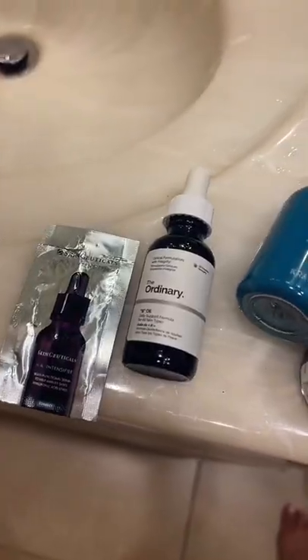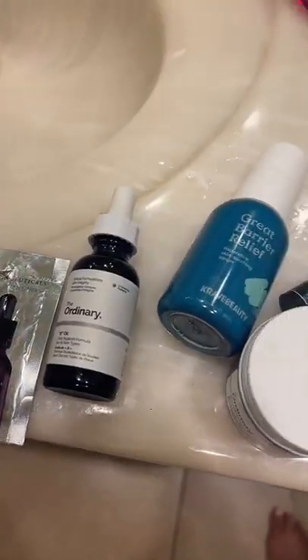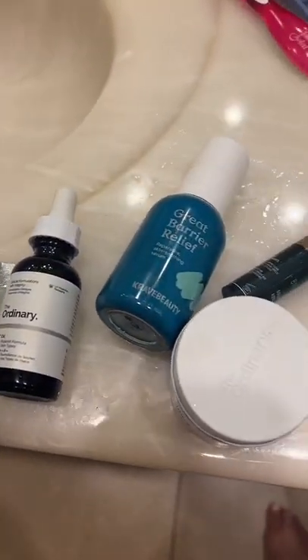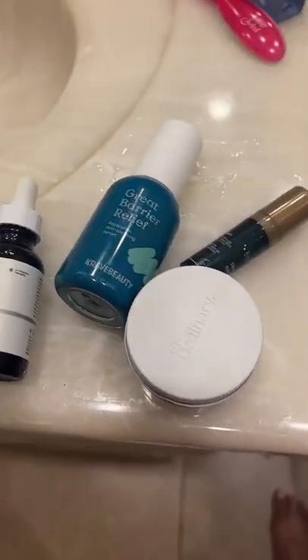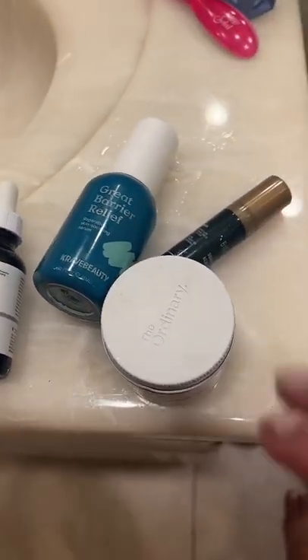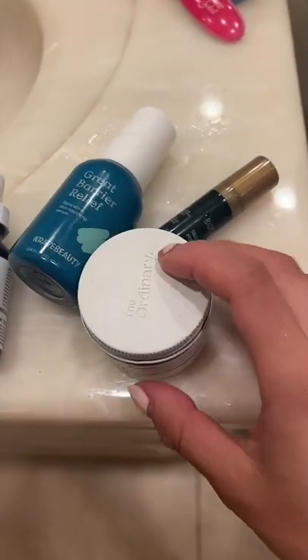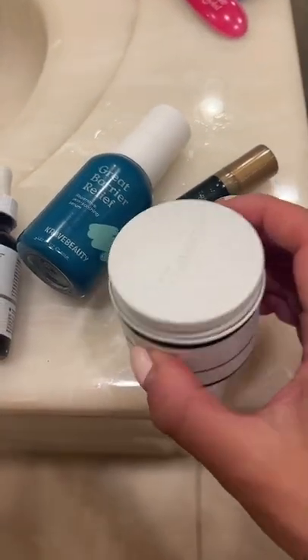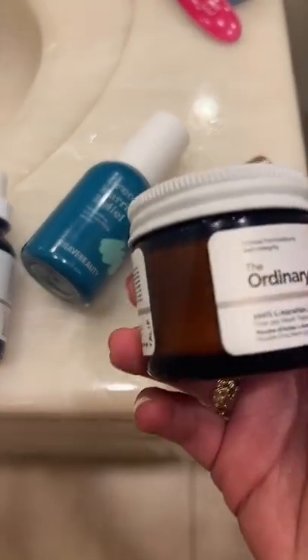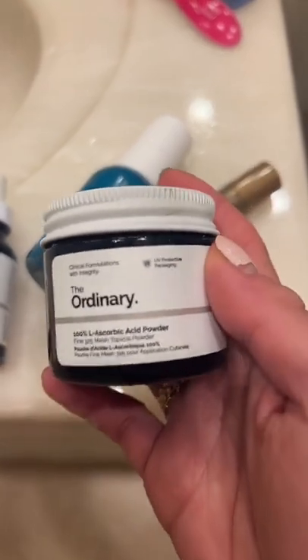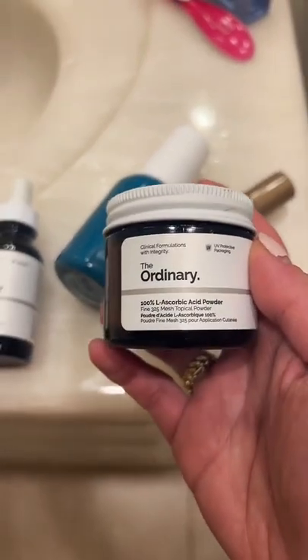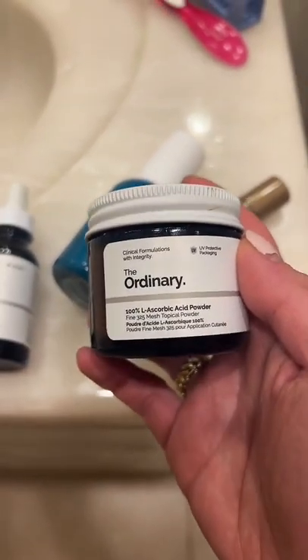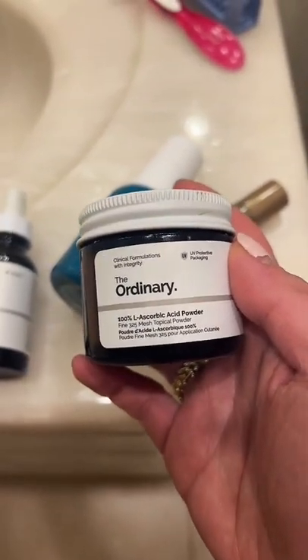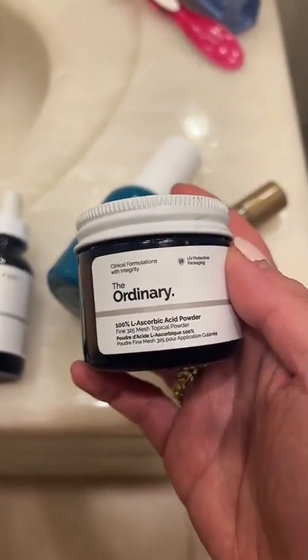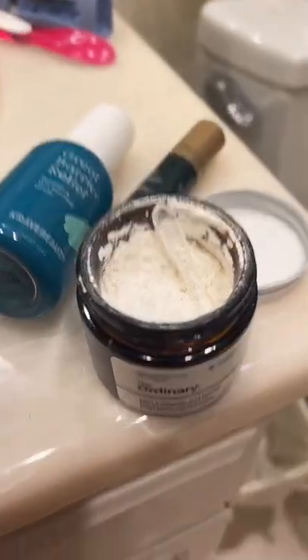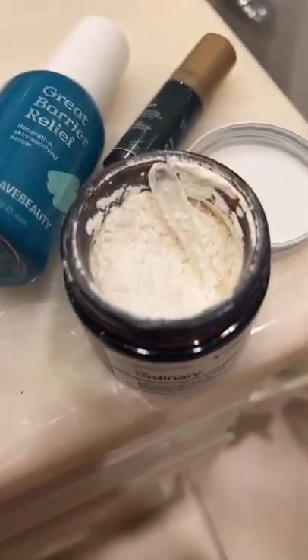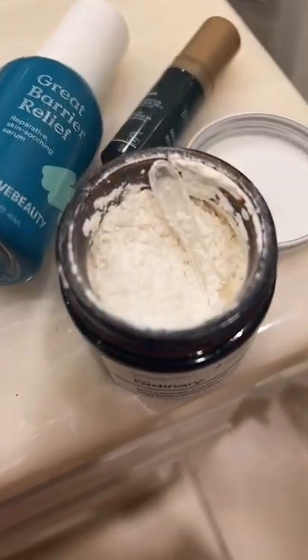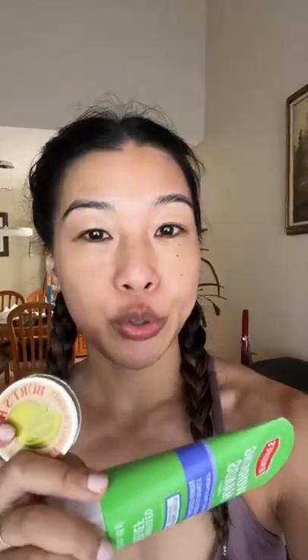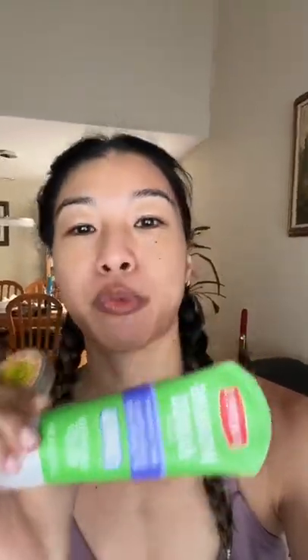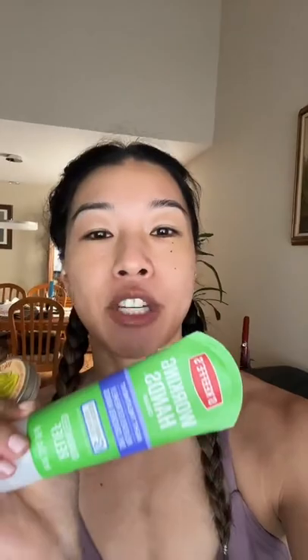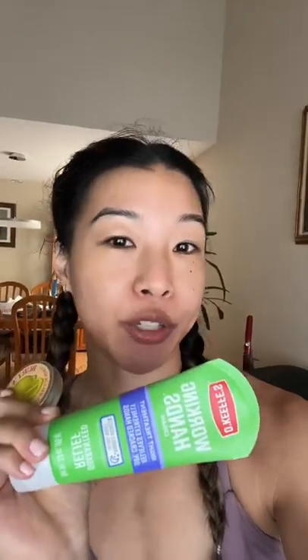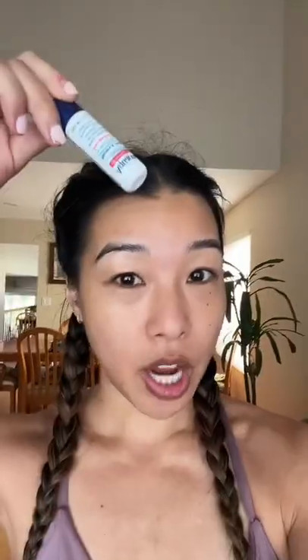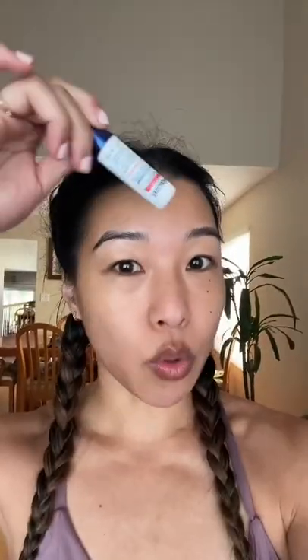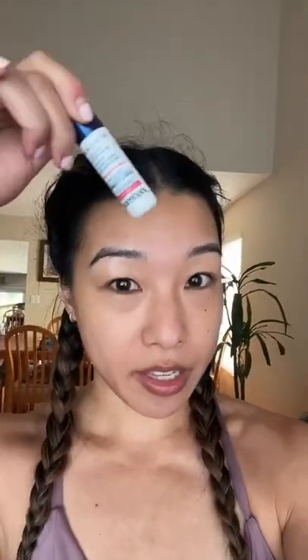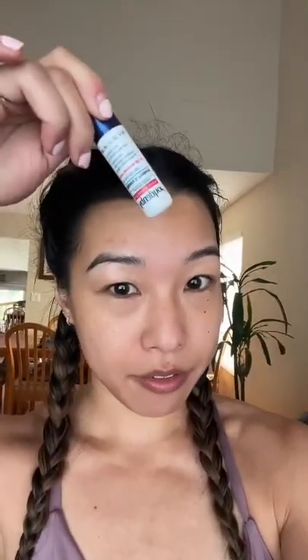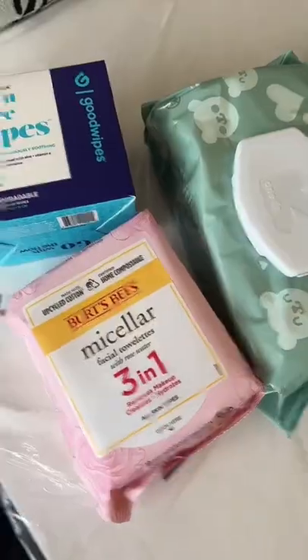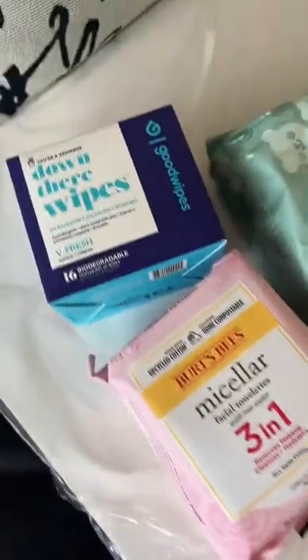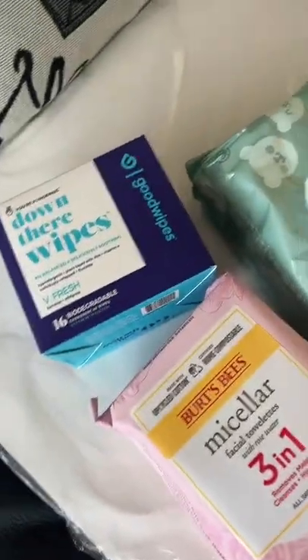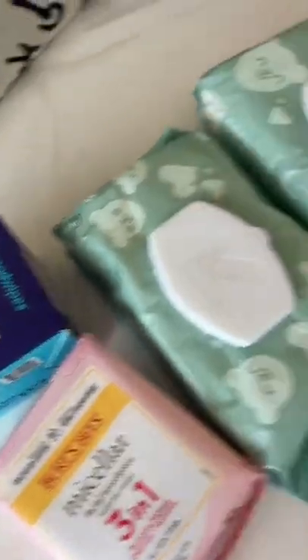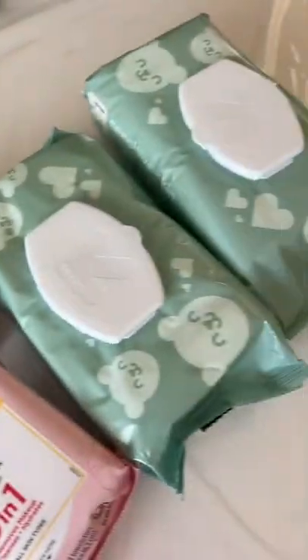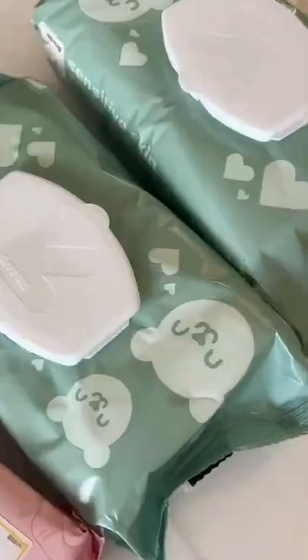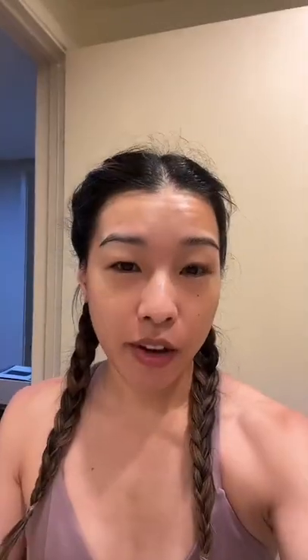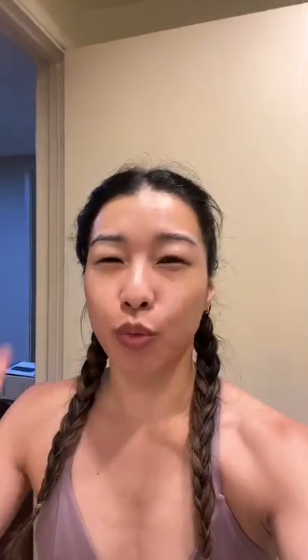I can't bring my whole skin routine with me so I bring a pretty paired back version, including this awesome vitamin C powder instead of a serum — it looks a little sketch though. Cuticle cream and really heavy duty hand cream, chapstick with SPF, face wipes, down there wipes, and a ton of baby wipes.